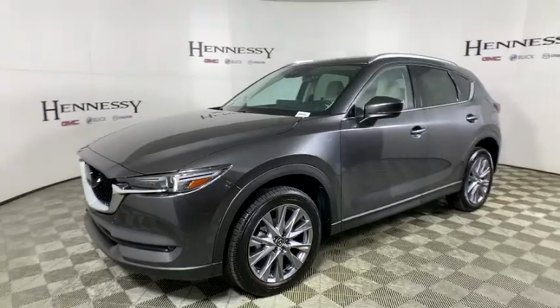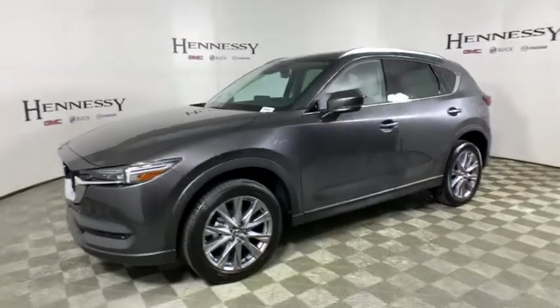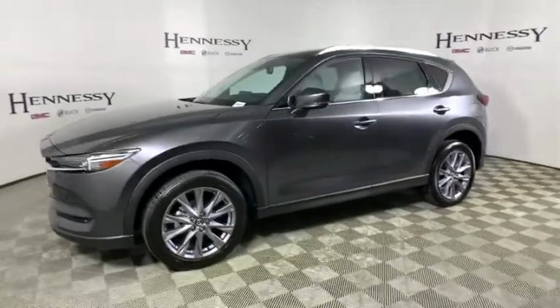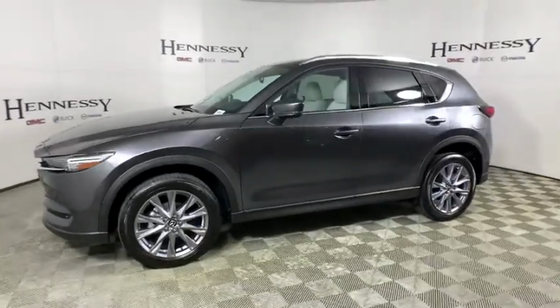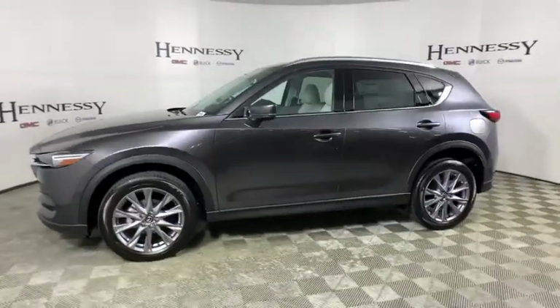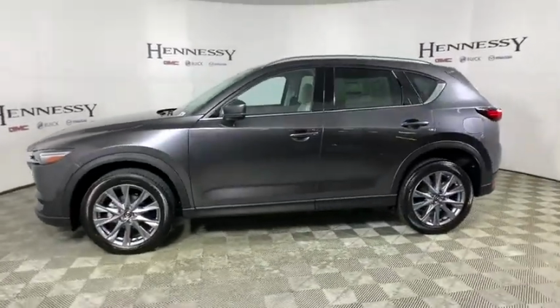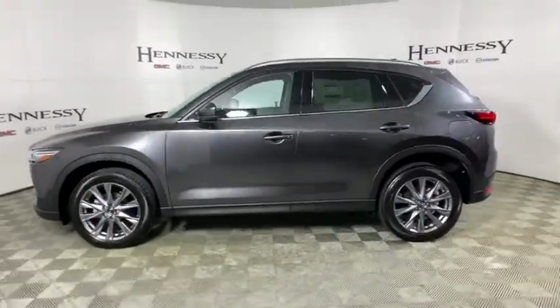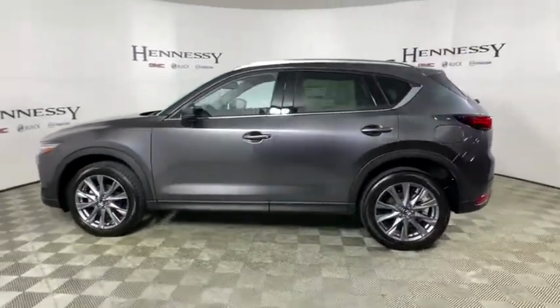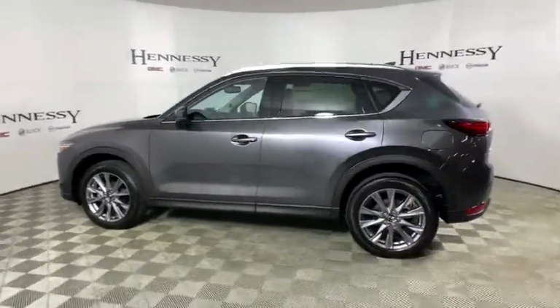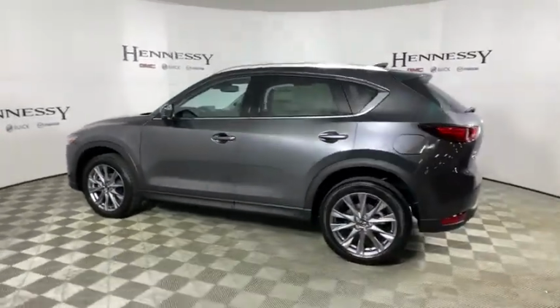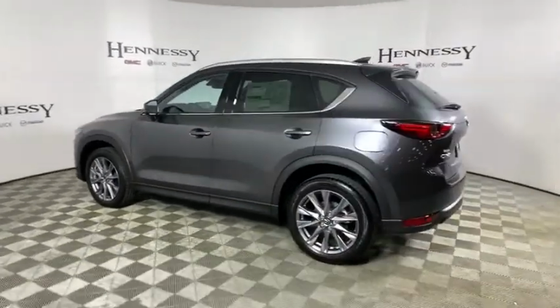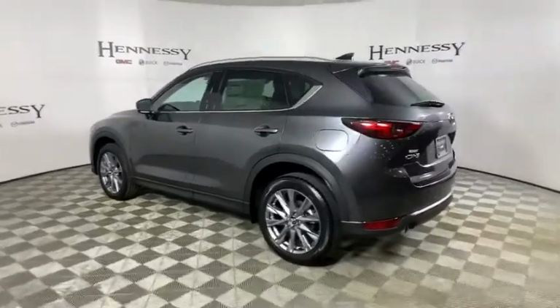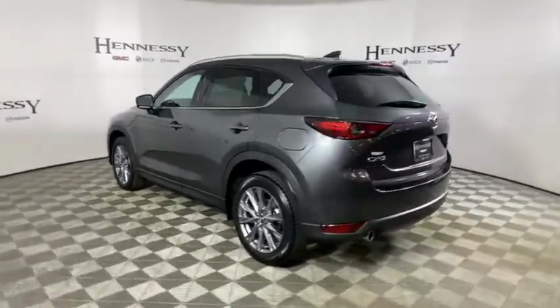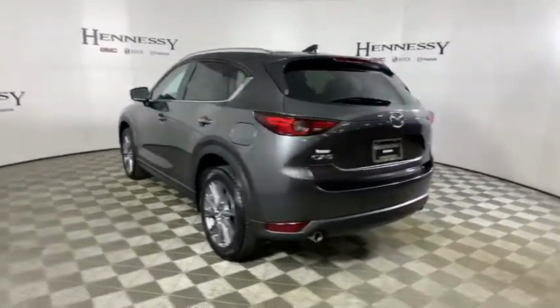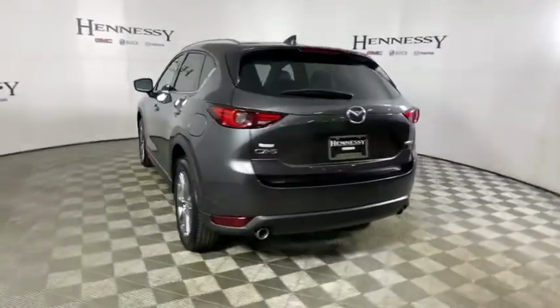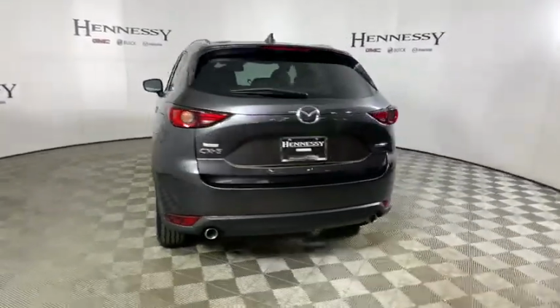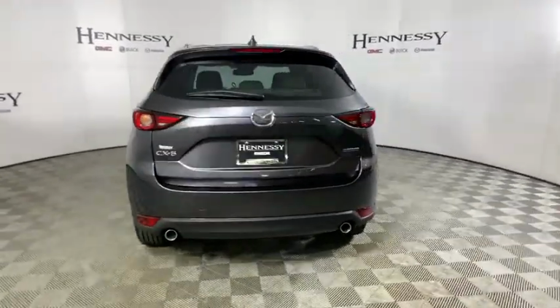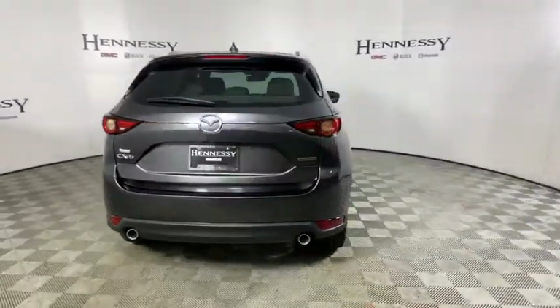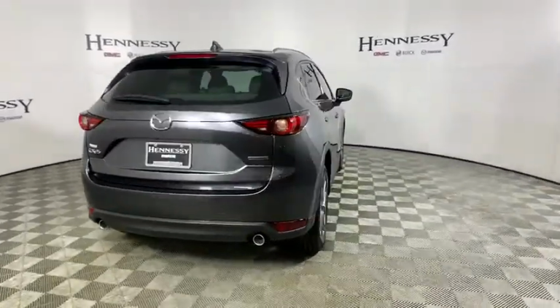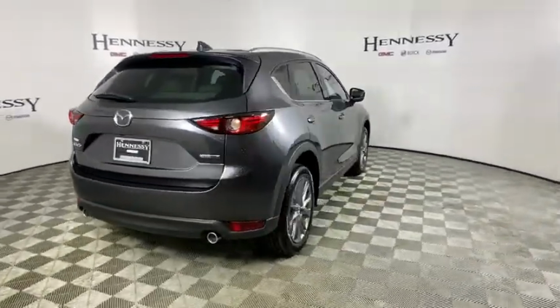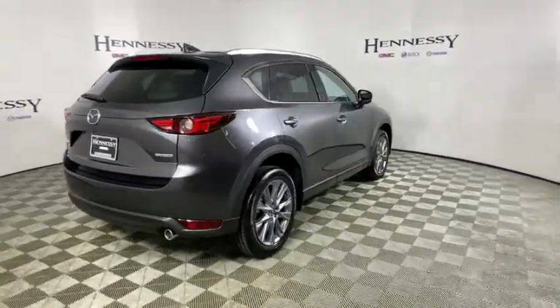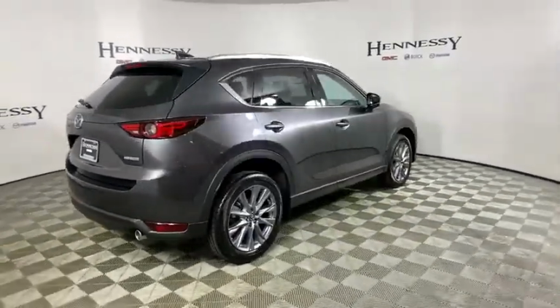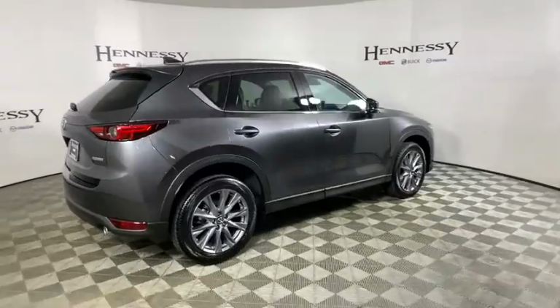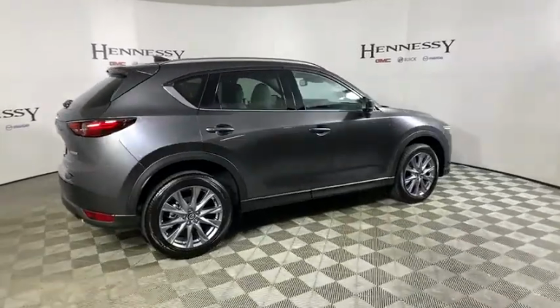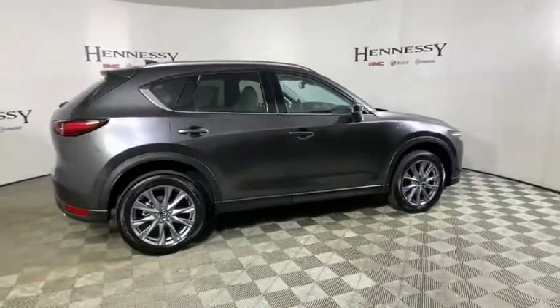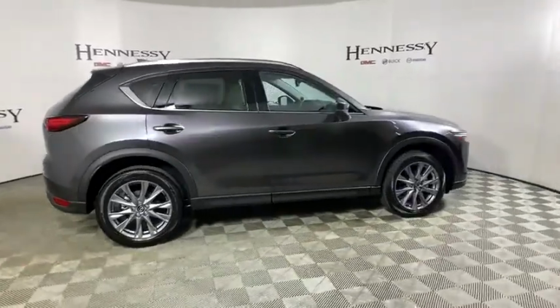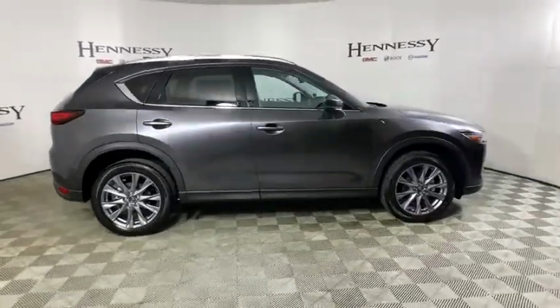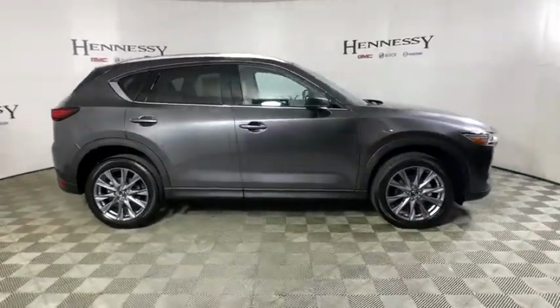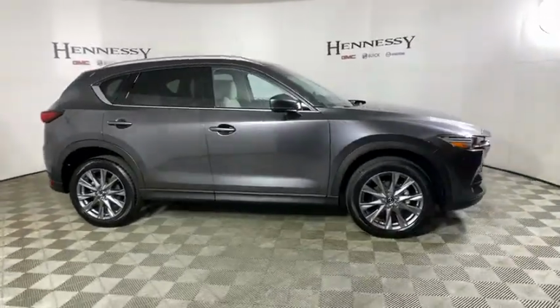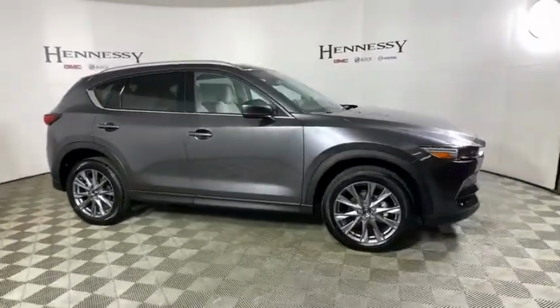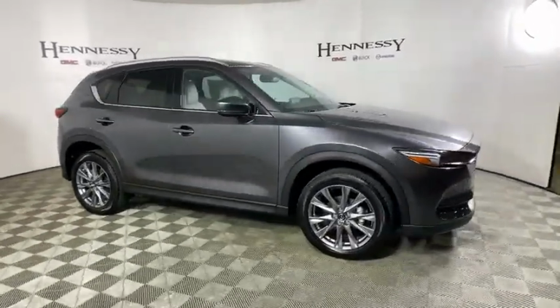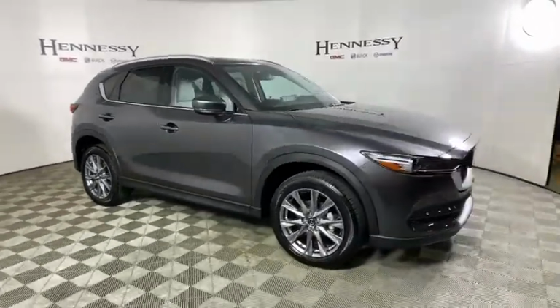Come test drive the 2021 Mazda CX-5. With its fuel-efficient engine, engaging driving experience, and daring styling, the Mazda CX-5 is a good pick for those seeking a sporty yet thrifty crossover SUV.